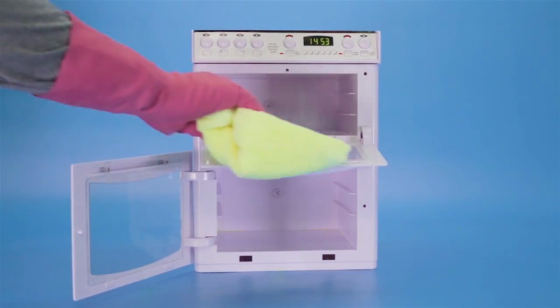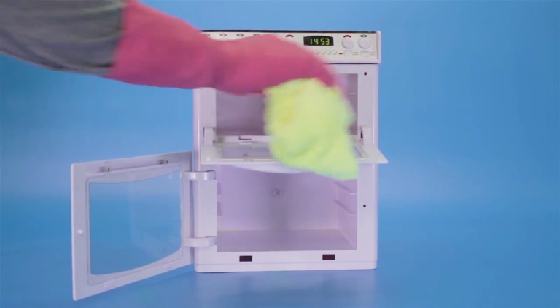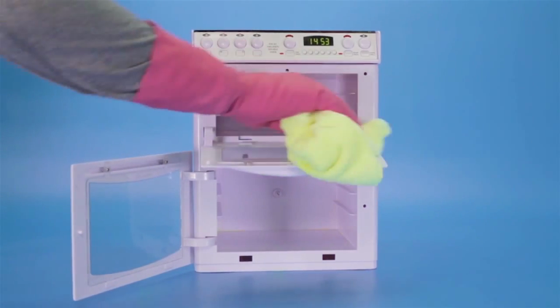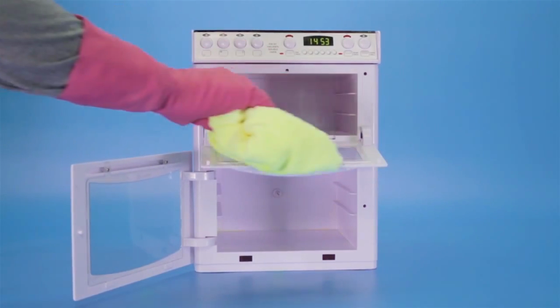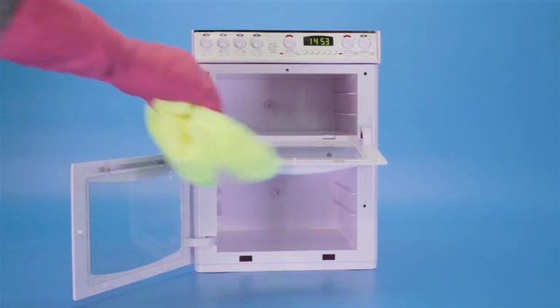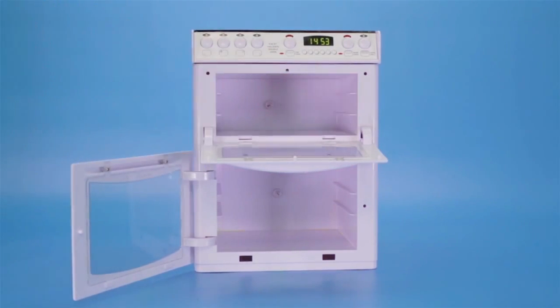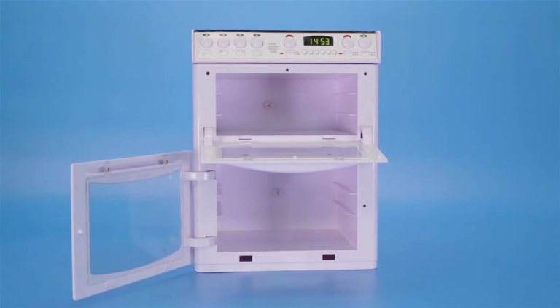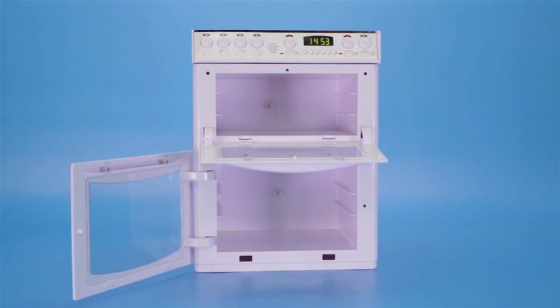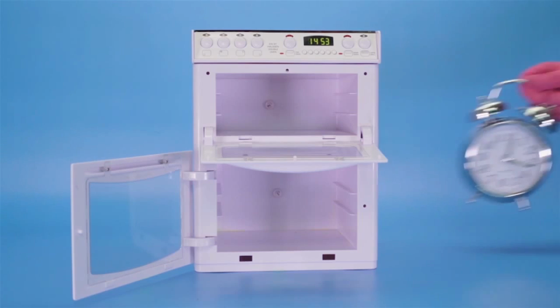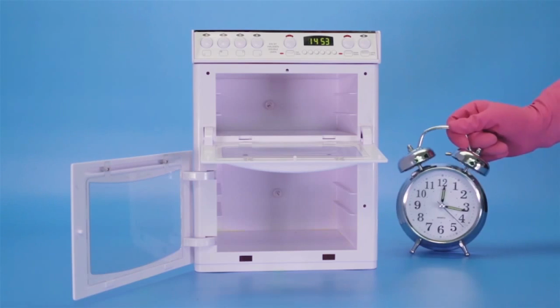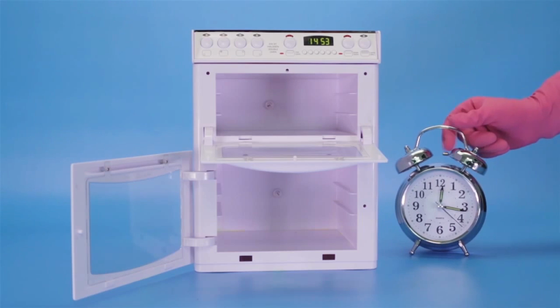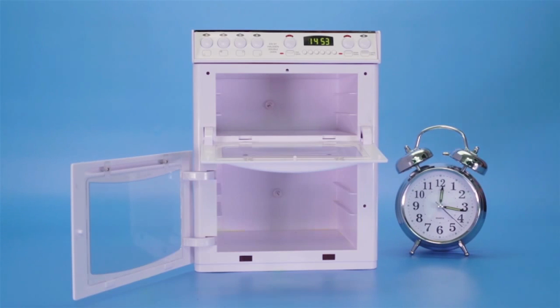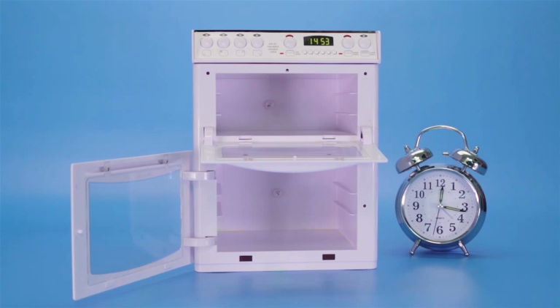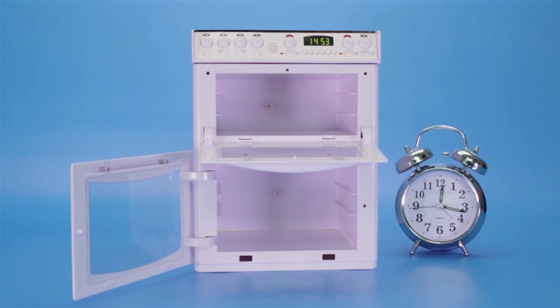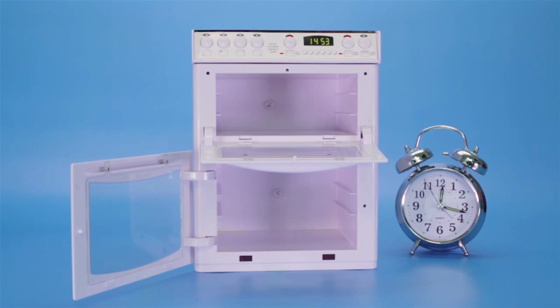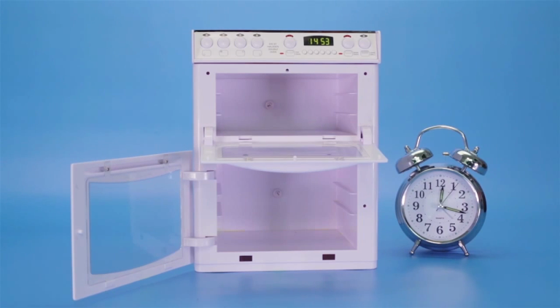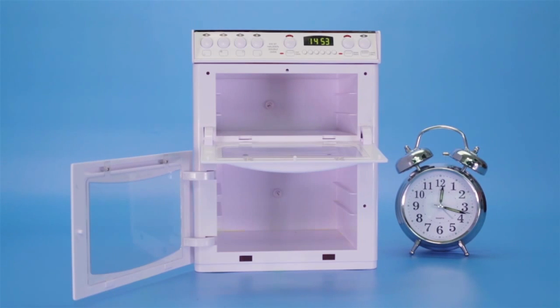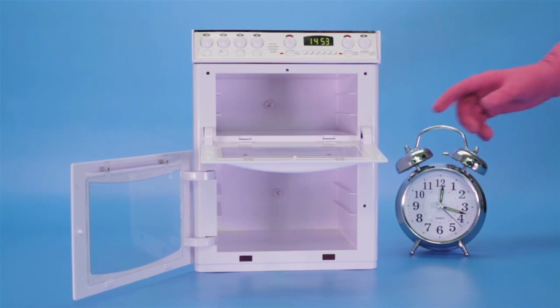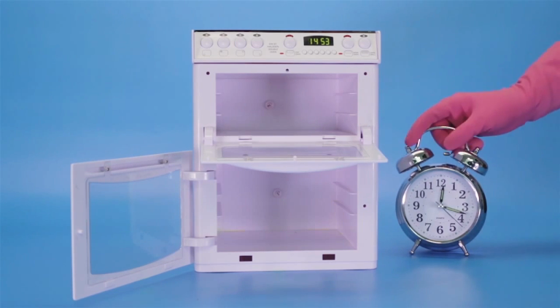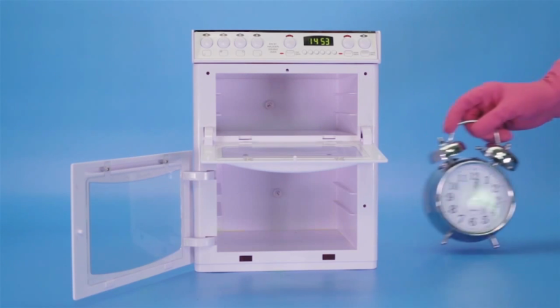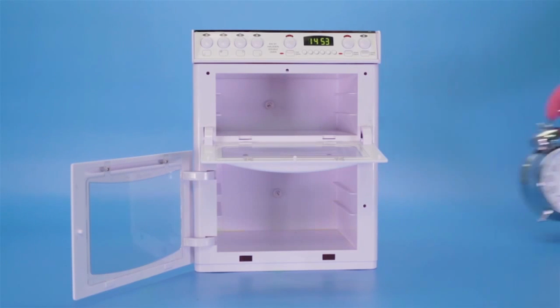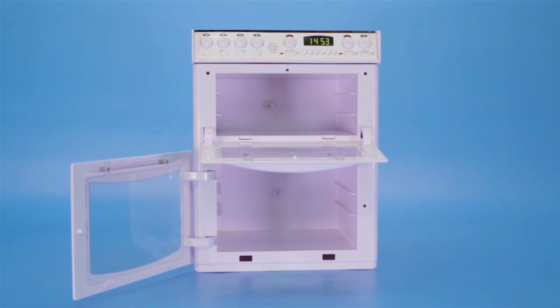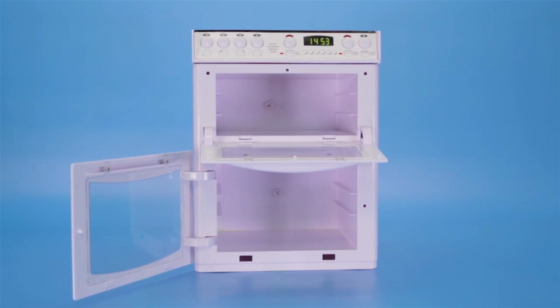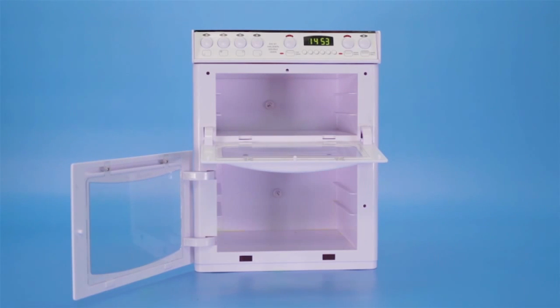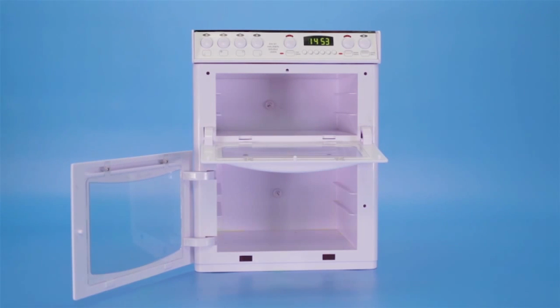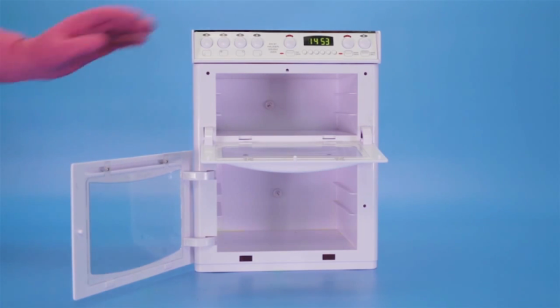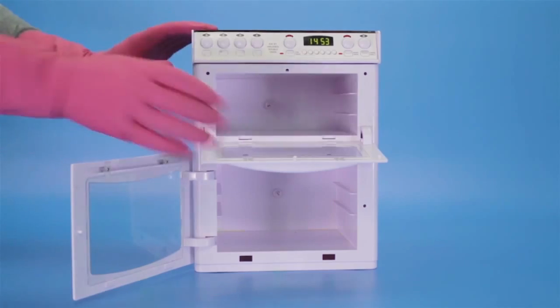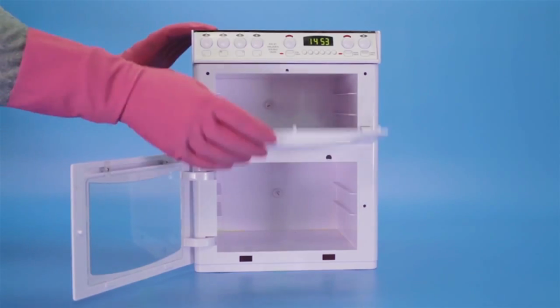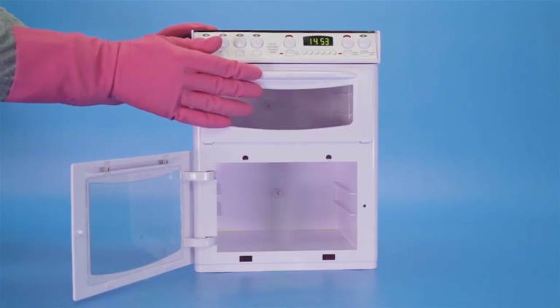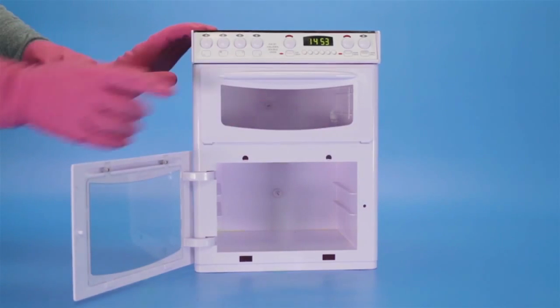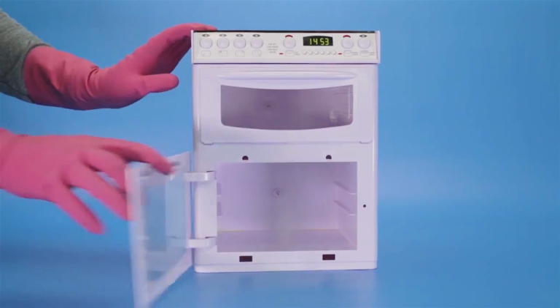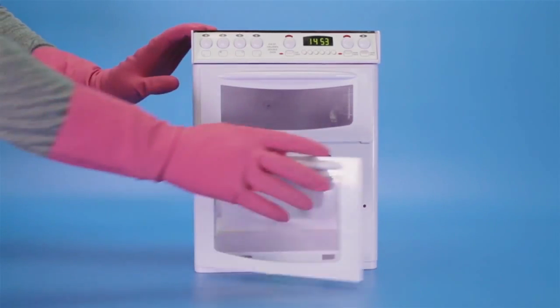After cleaning the oven, leave the oven door open and refrain from using the oven for a few hours, to ensure that all fumes from oven cleaning products have disappeared.